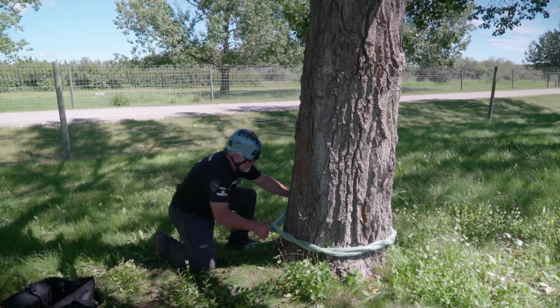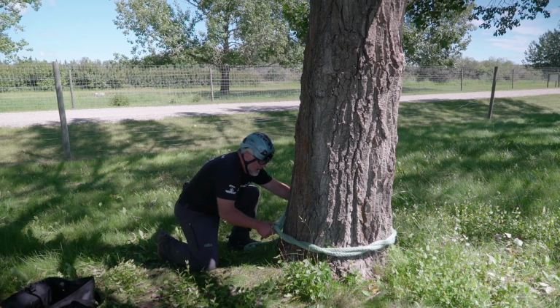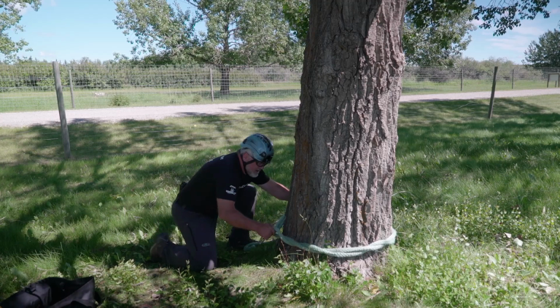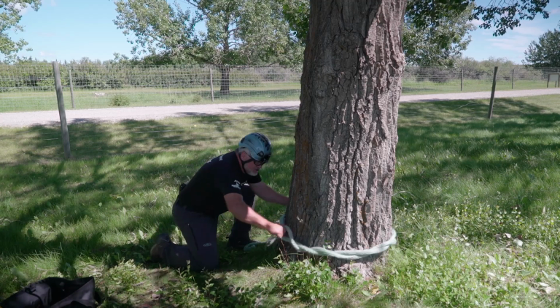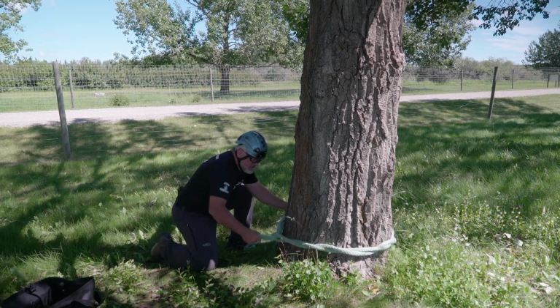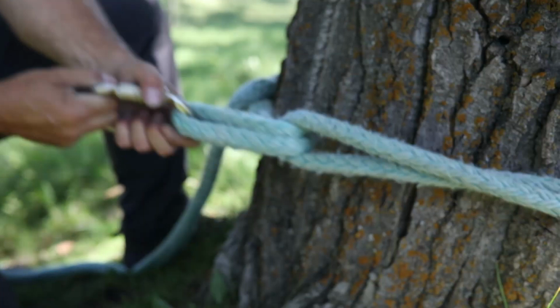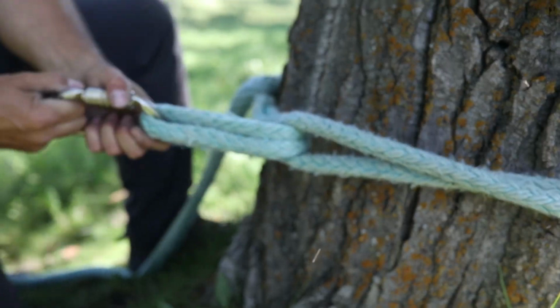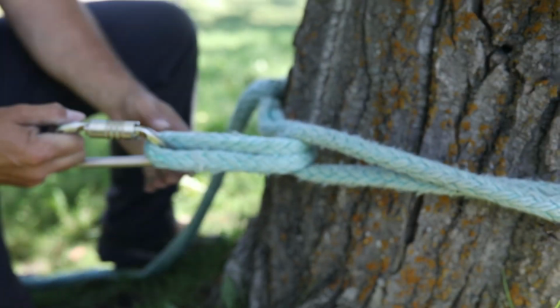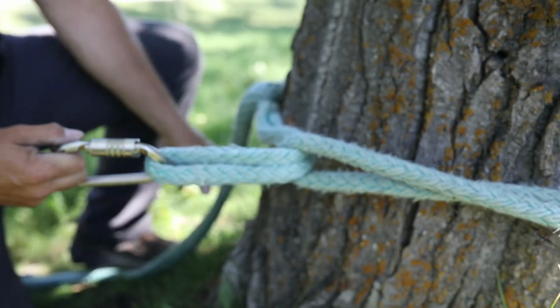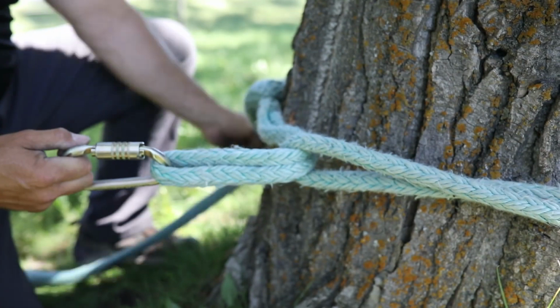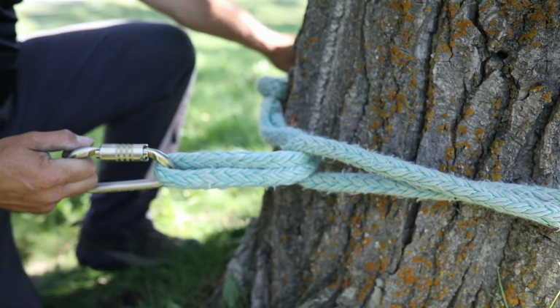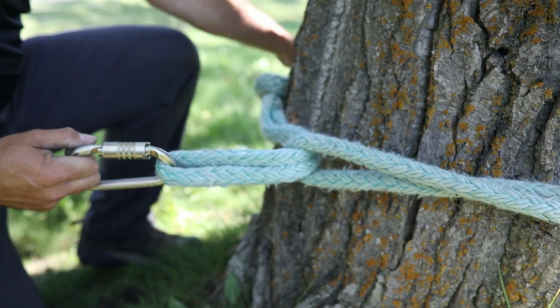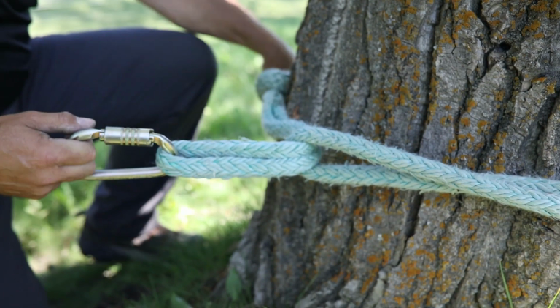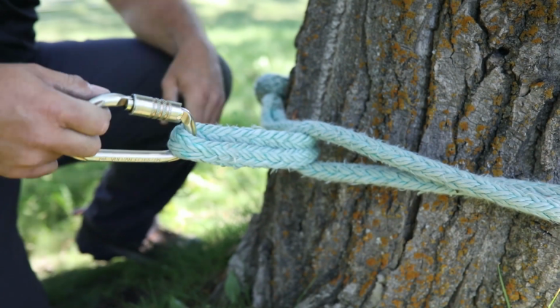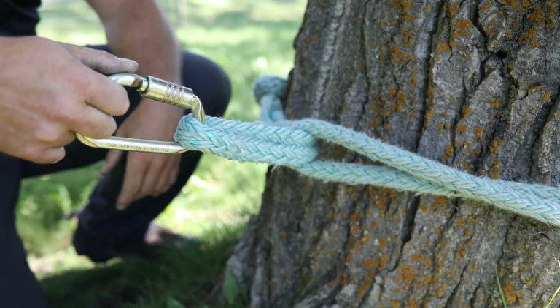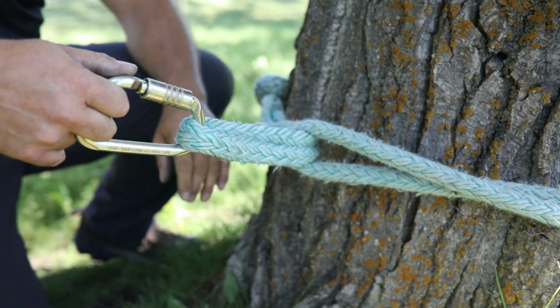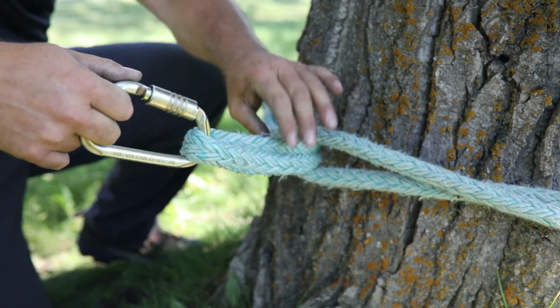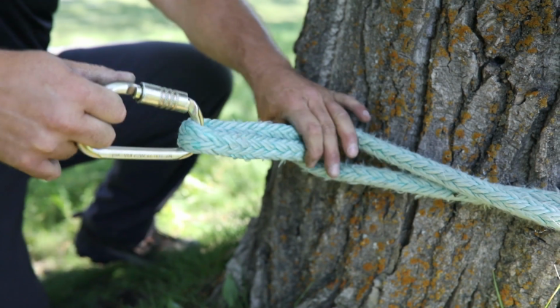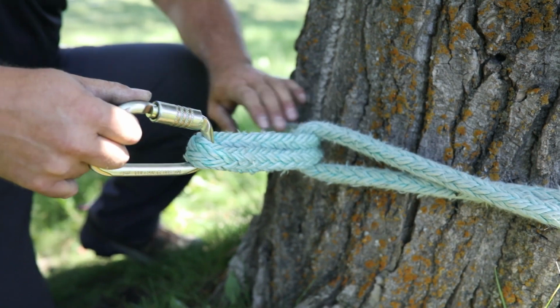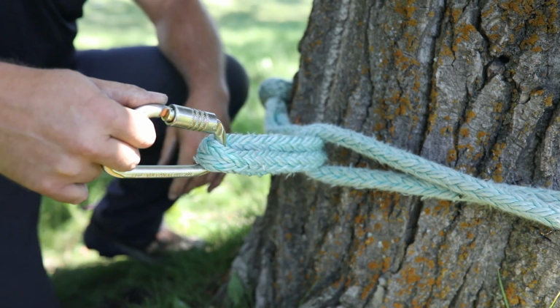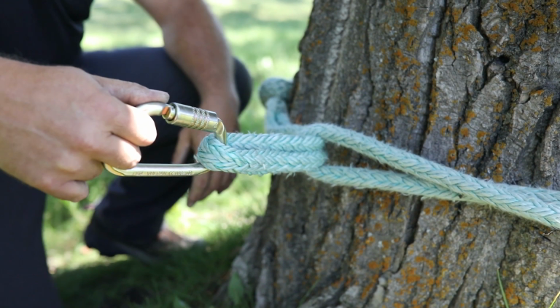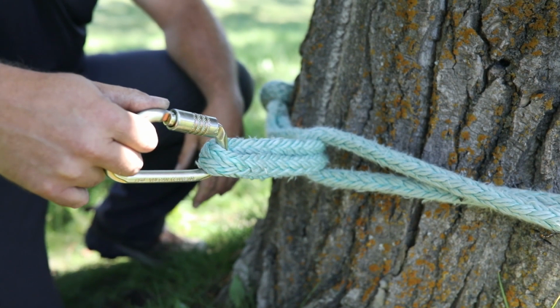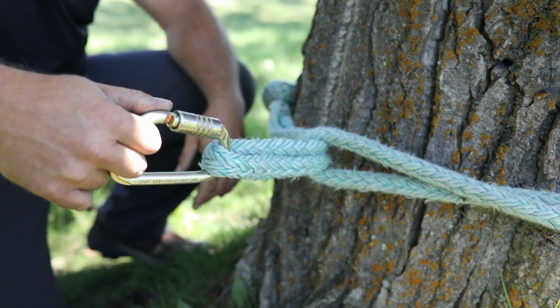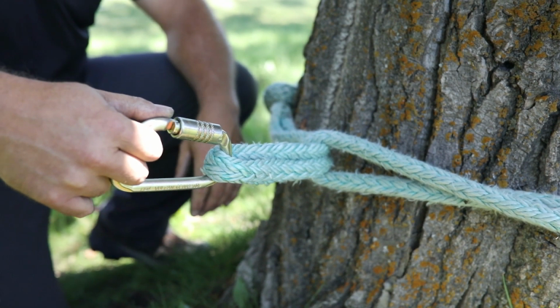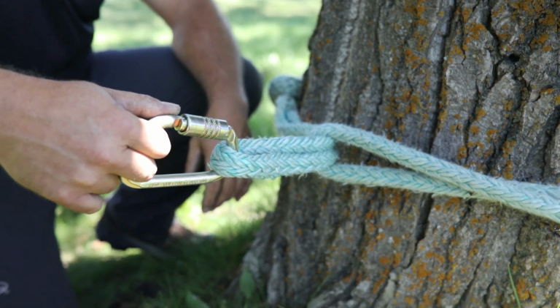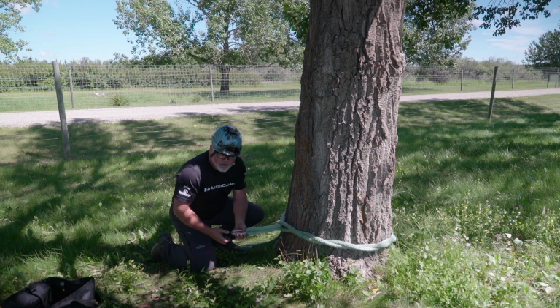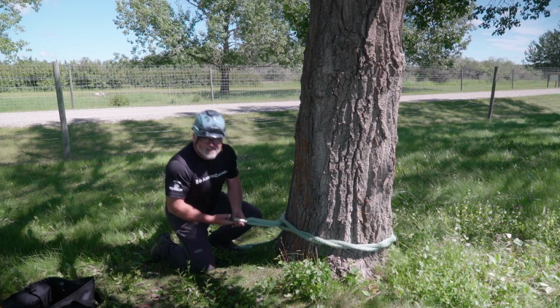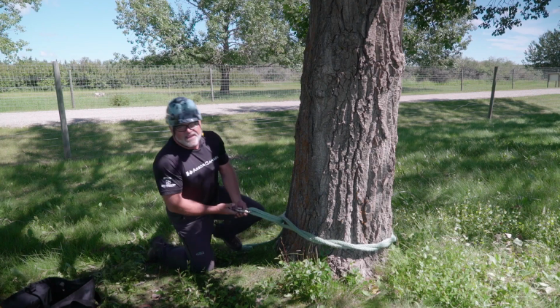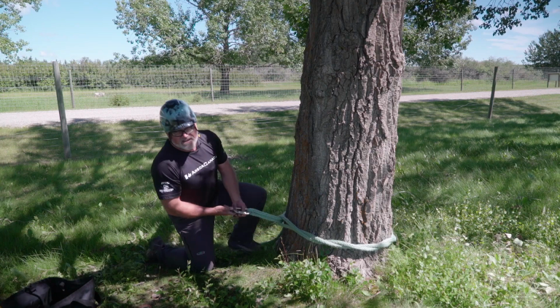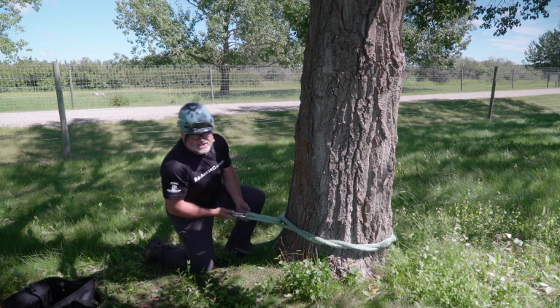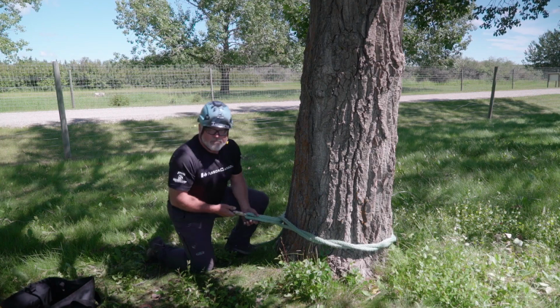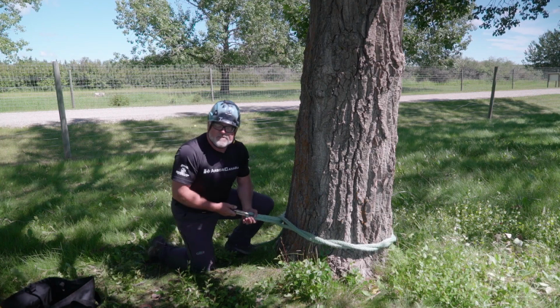Now I can adjust it so I'm pulling into the bite, again not on the berry but on the two parts of rope. That's the attached timber hitch.